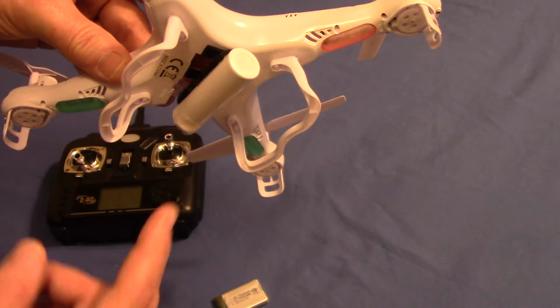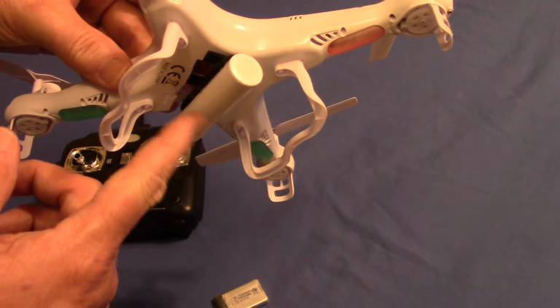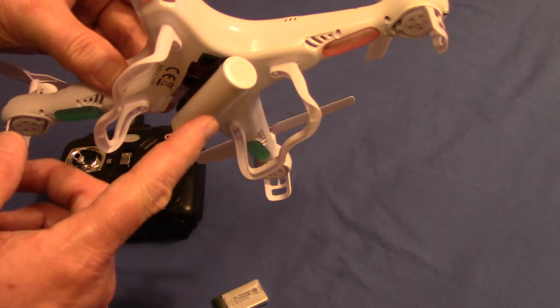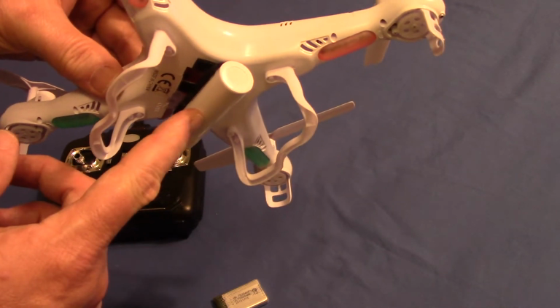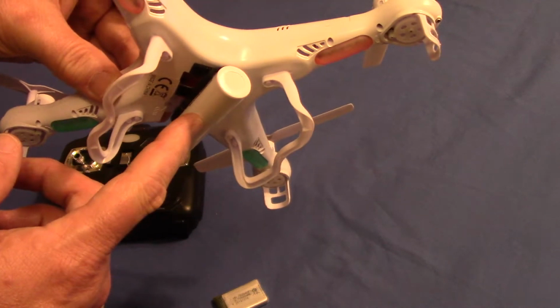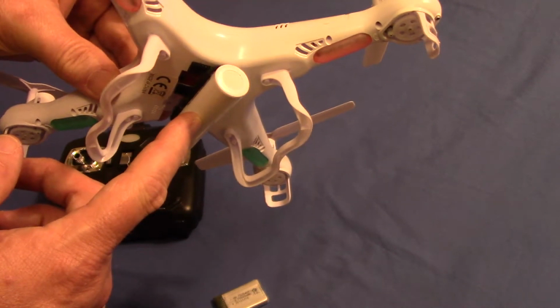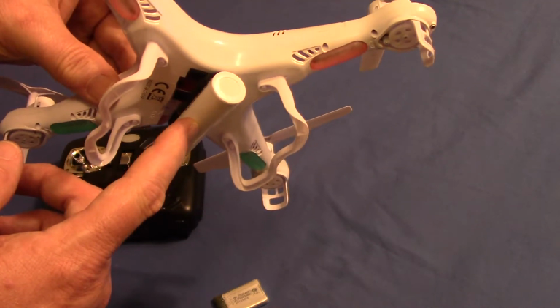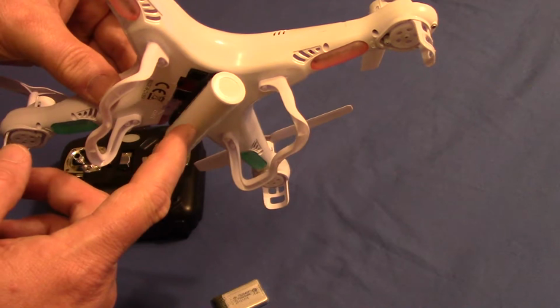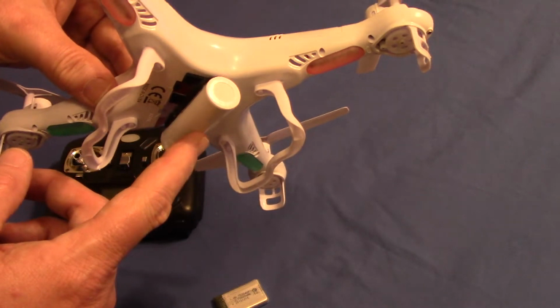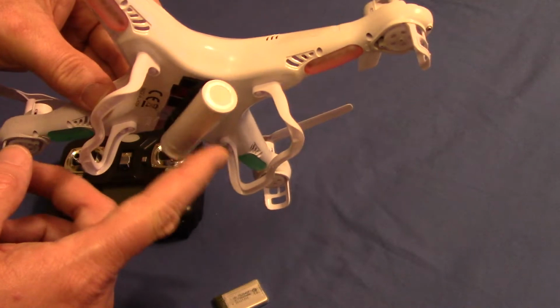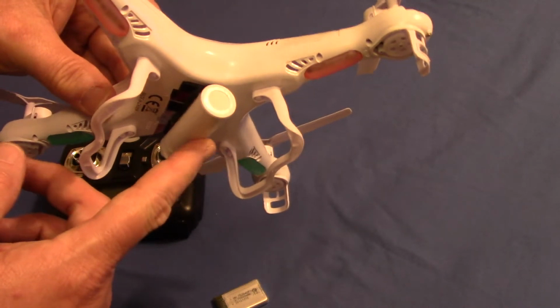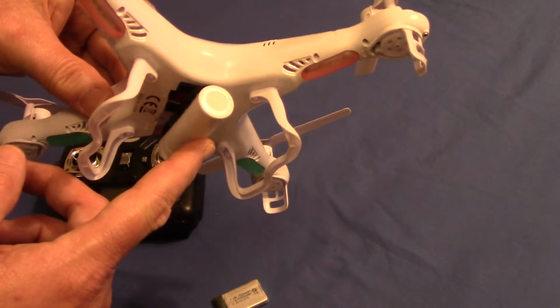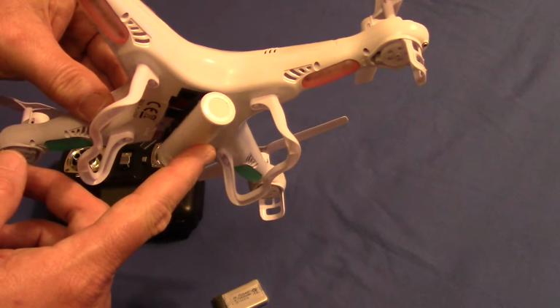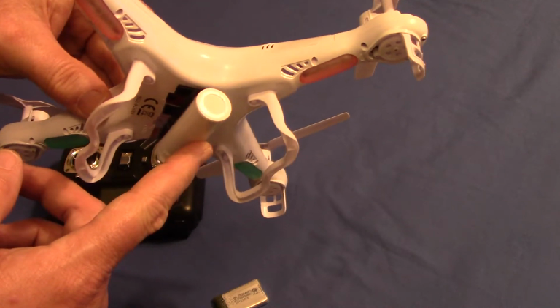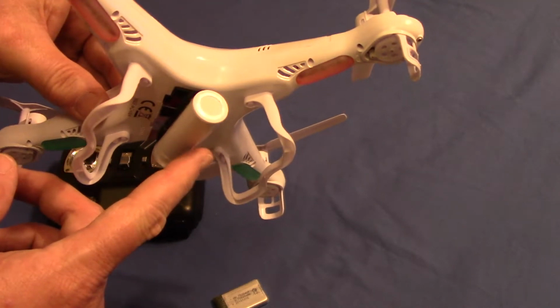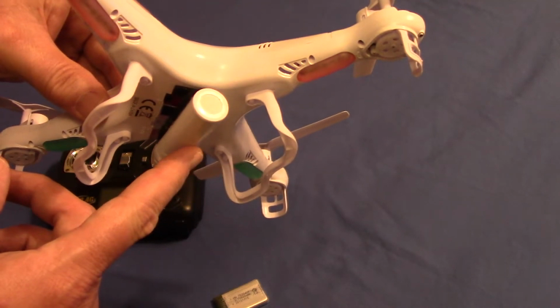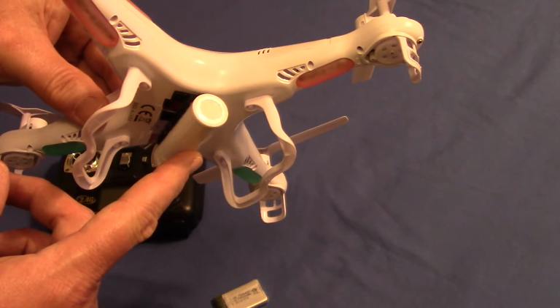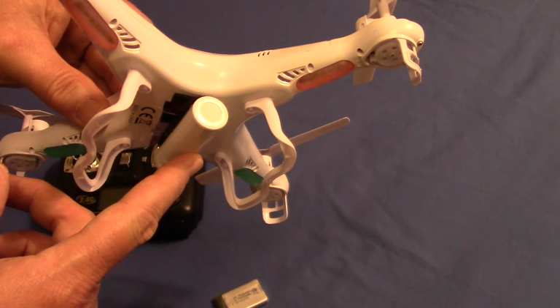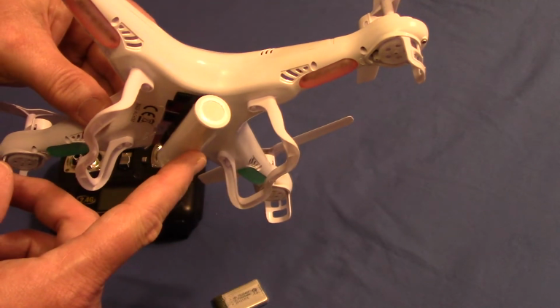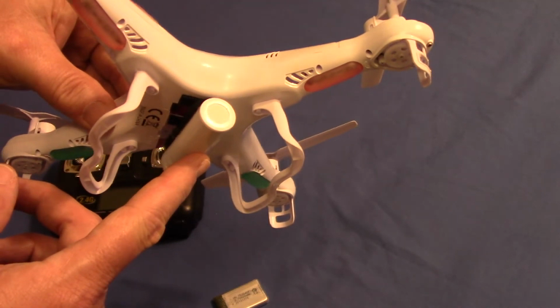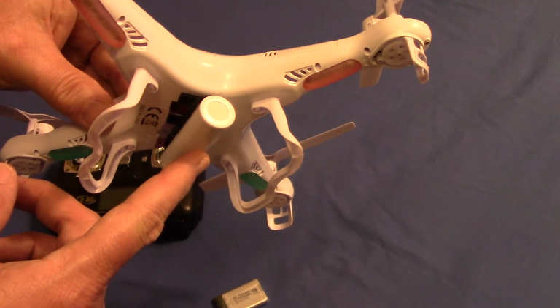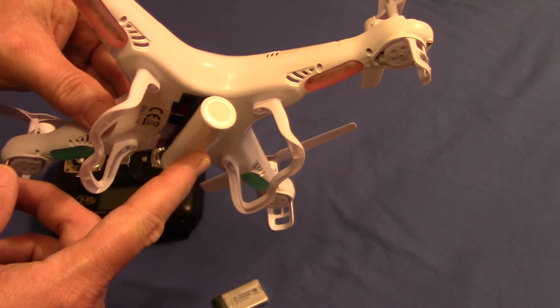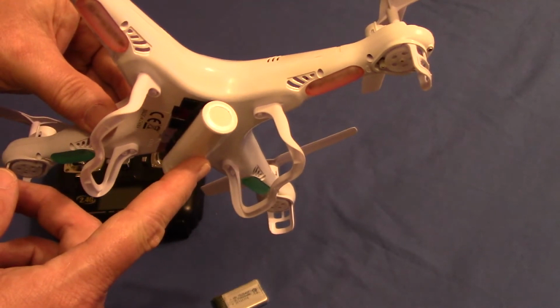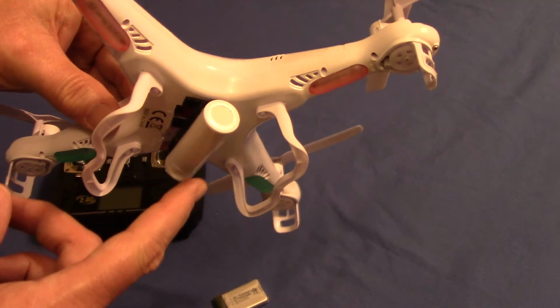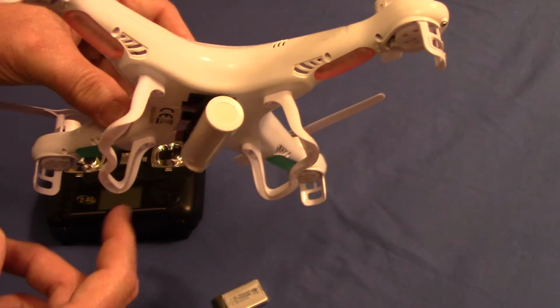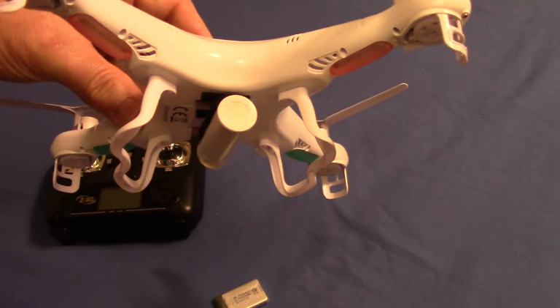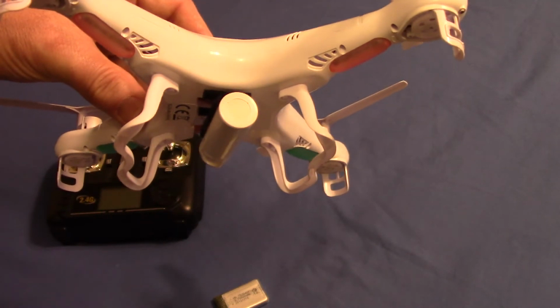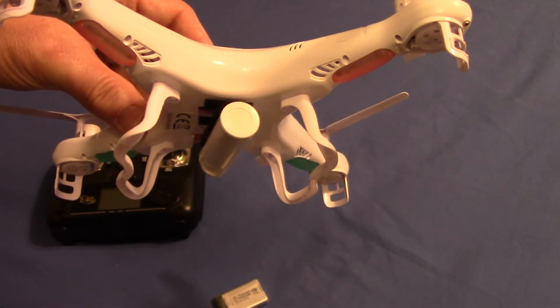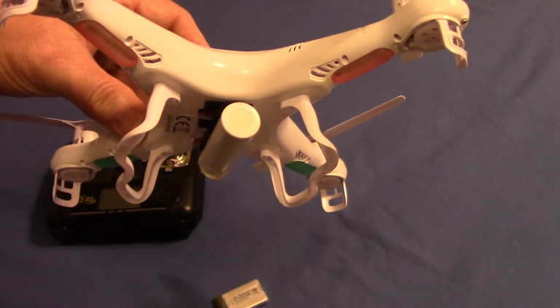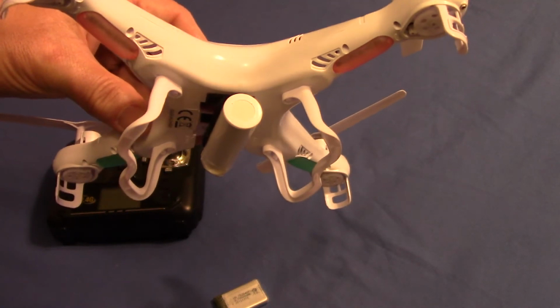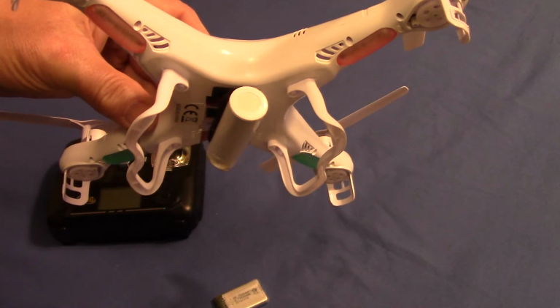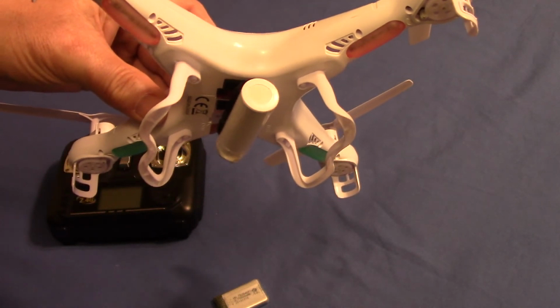The battery is about $12, I think, and it was on eBay. I'll get you a link in the description below. Let me know what you think.